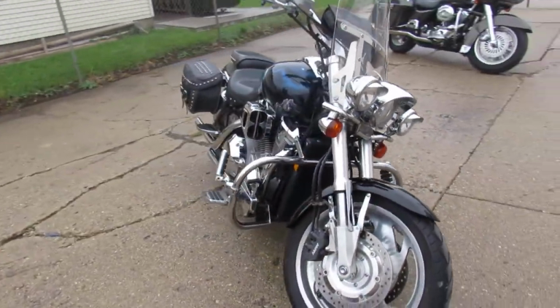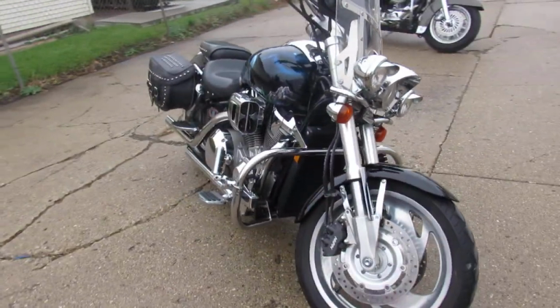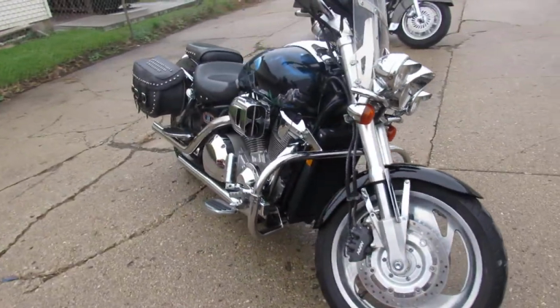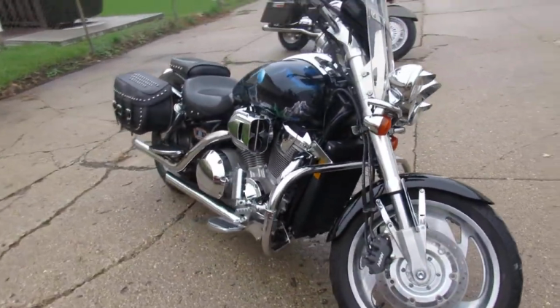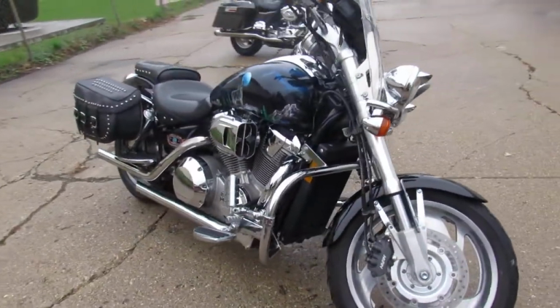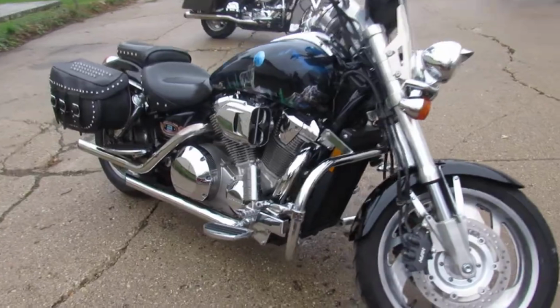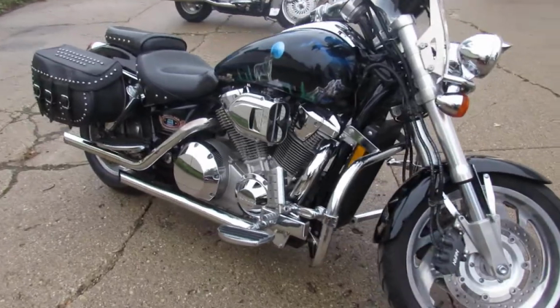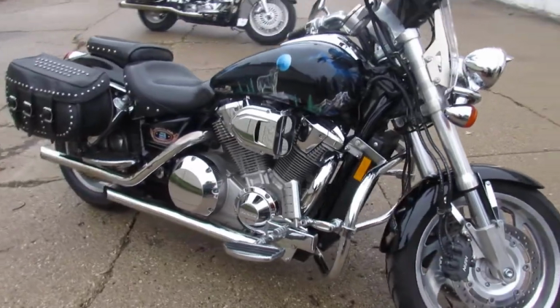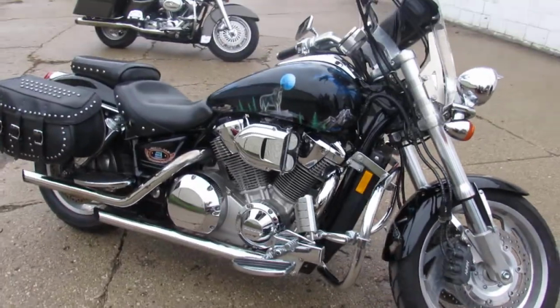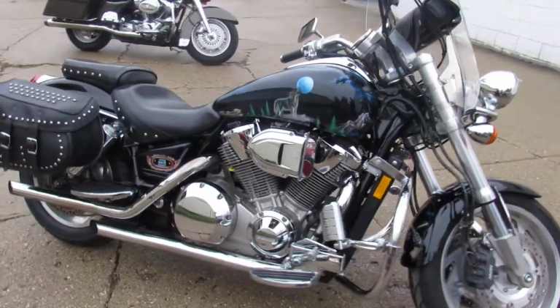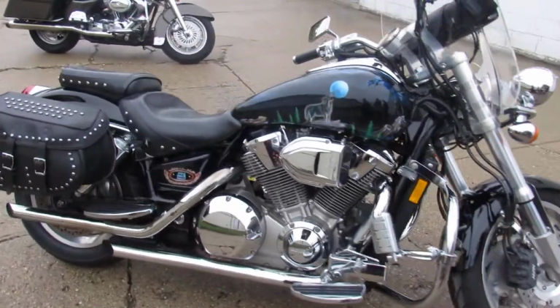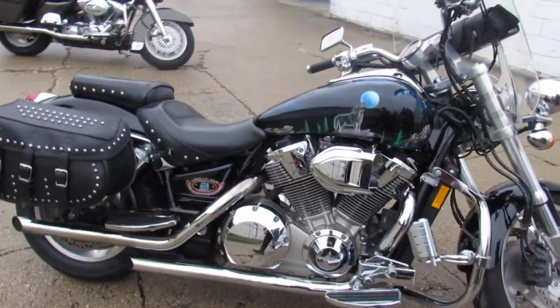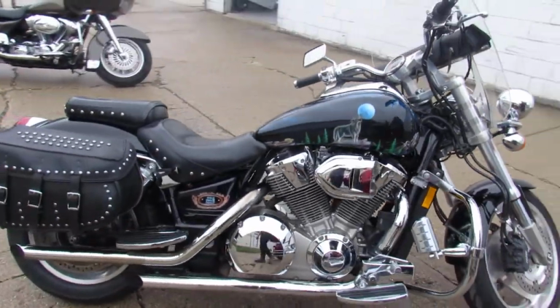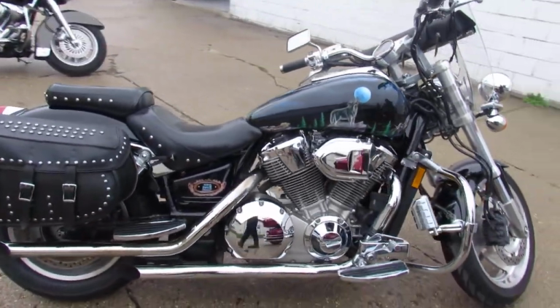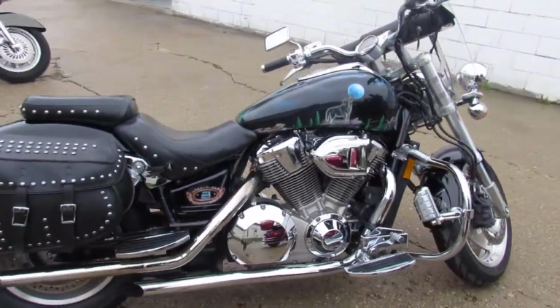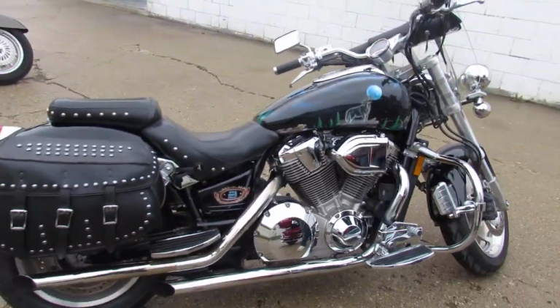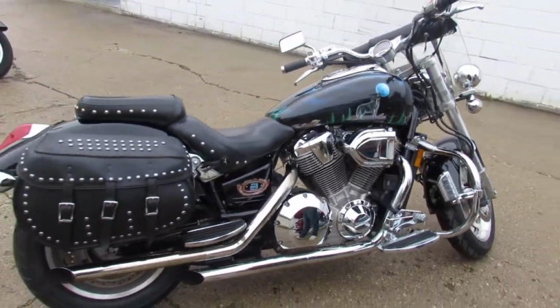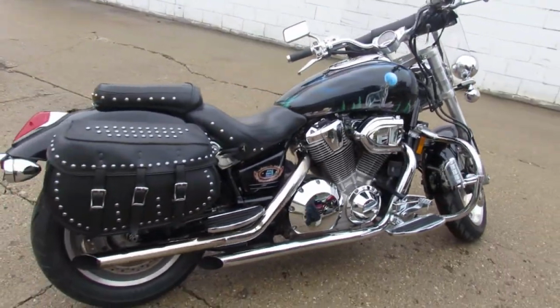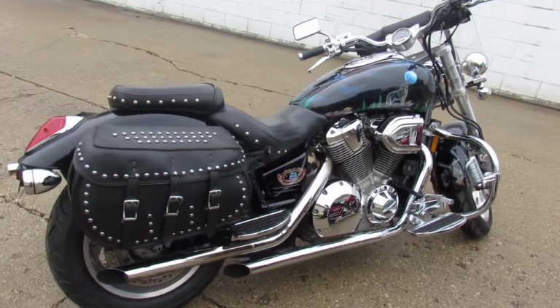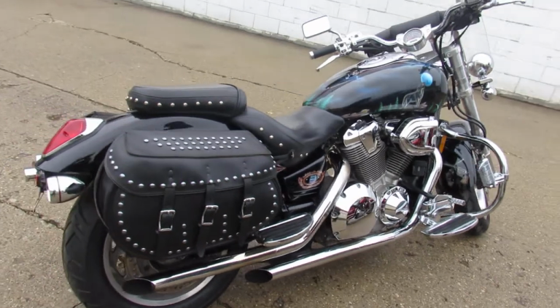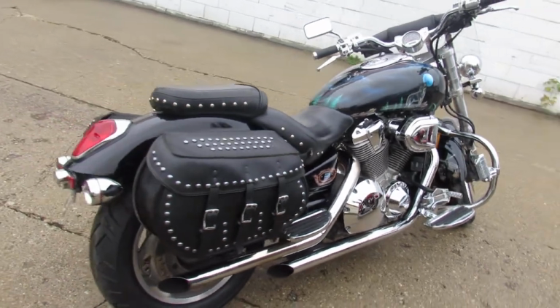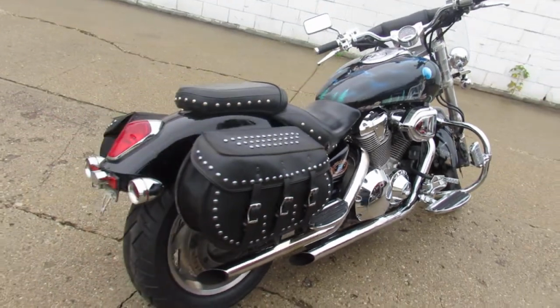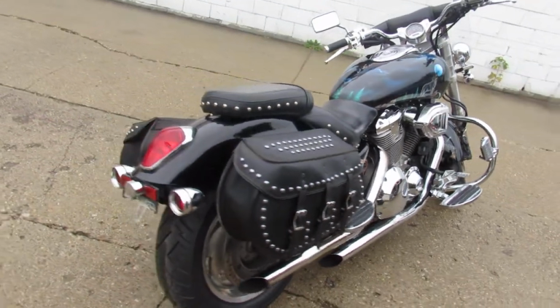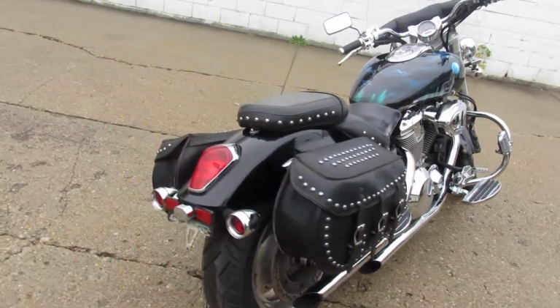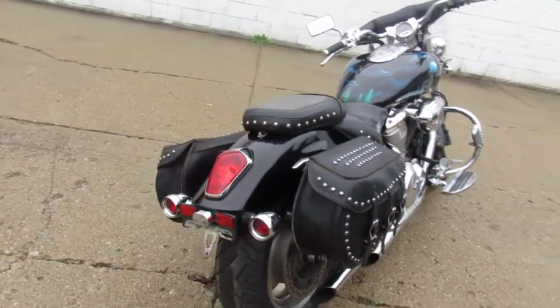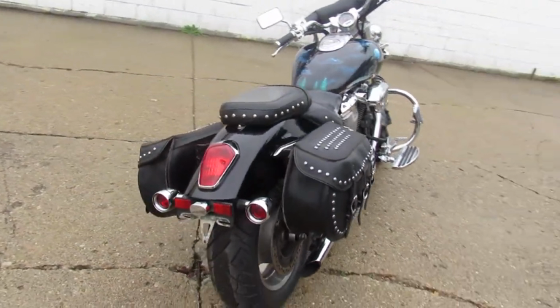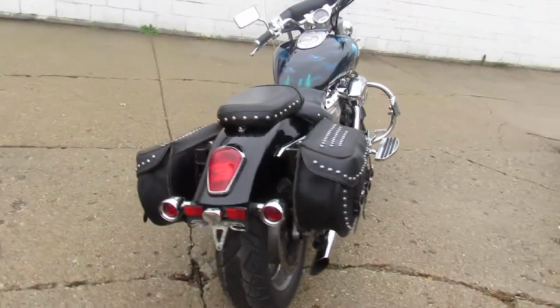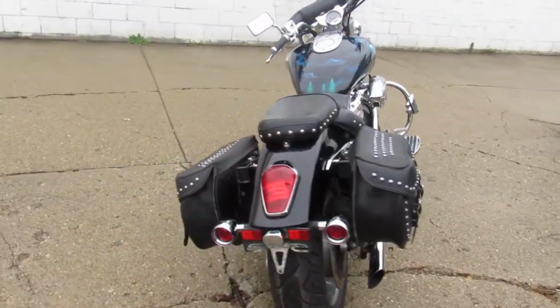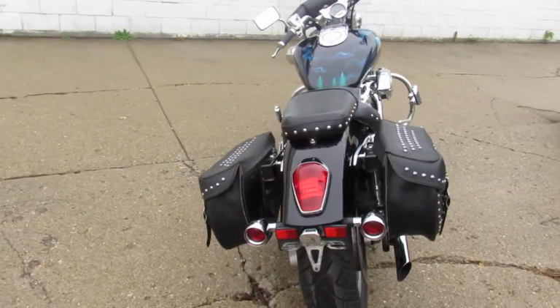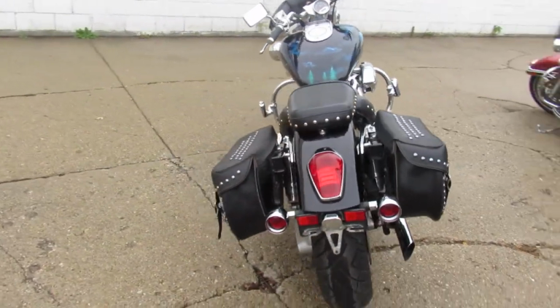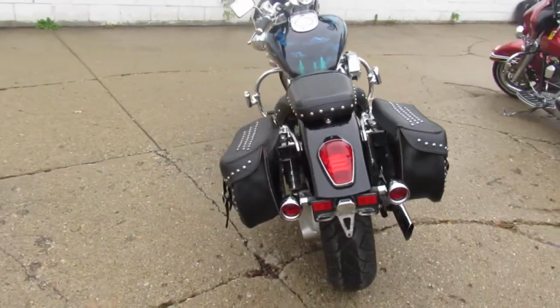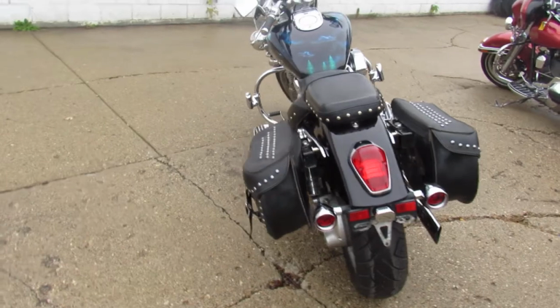Check this one out, only 26,801 miles, it's a nice clean bike, custom paint, you got windshield, saddlebags, engine guards, highway pegs, tons of chrome, cobra exhaust, makes this thing sound great.